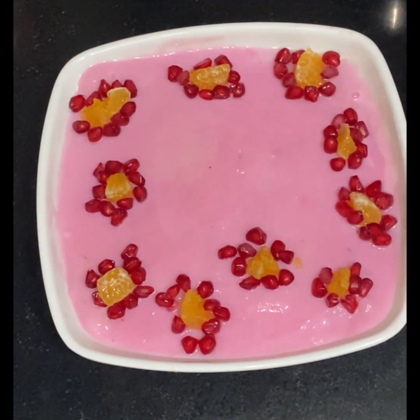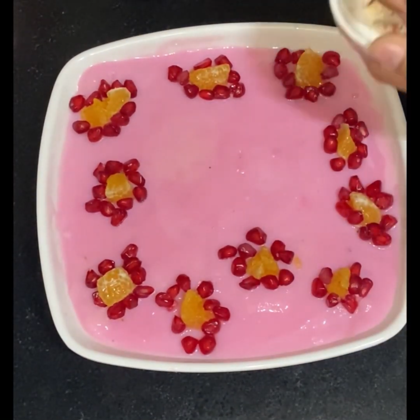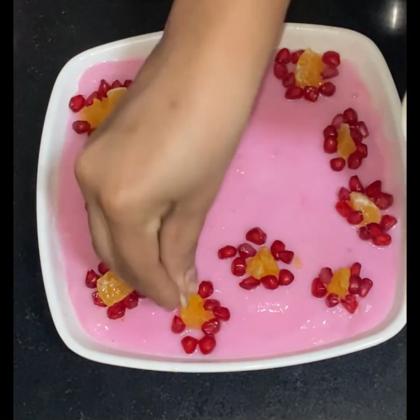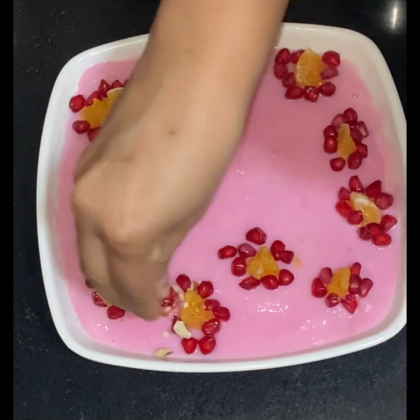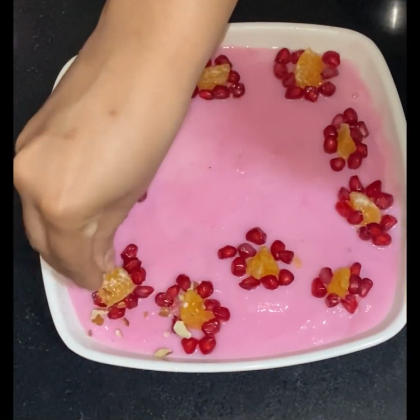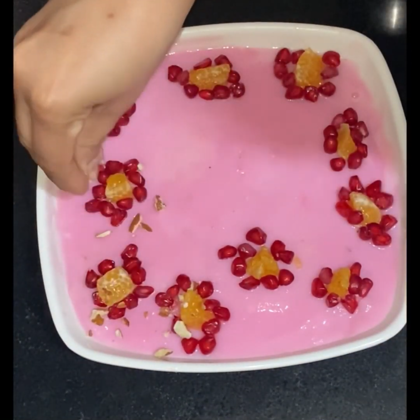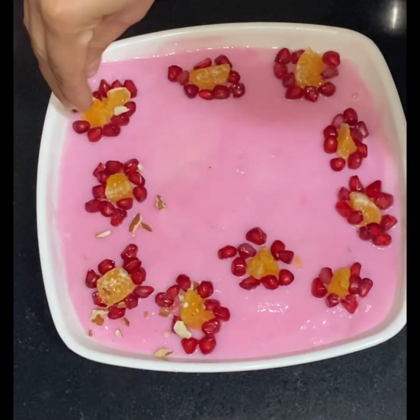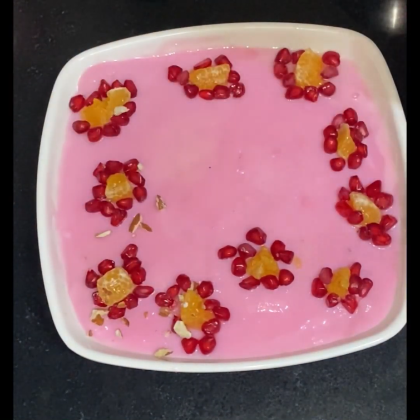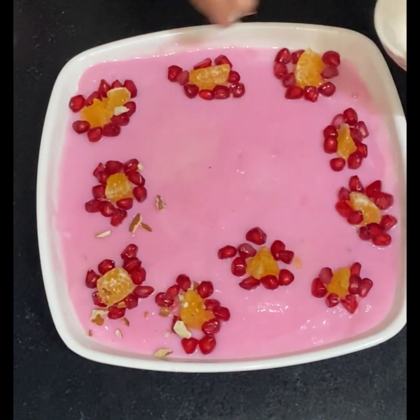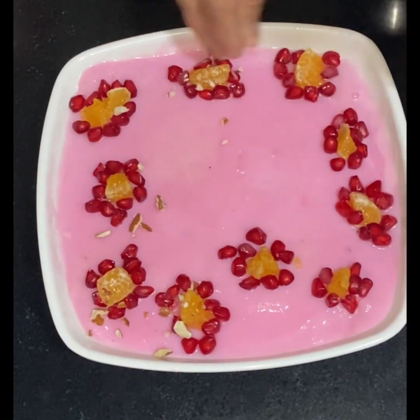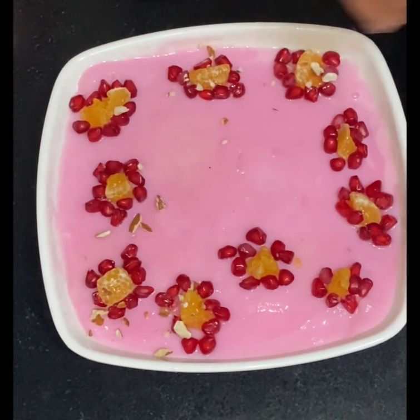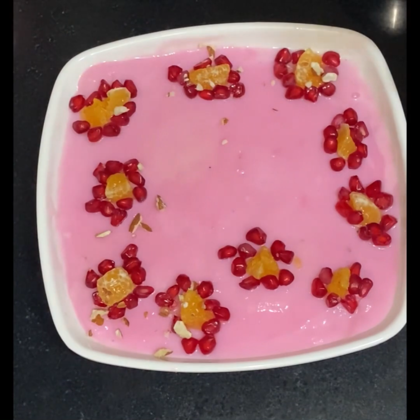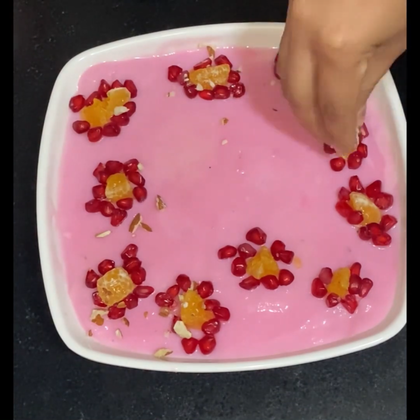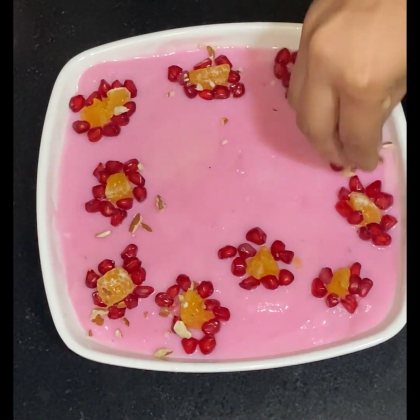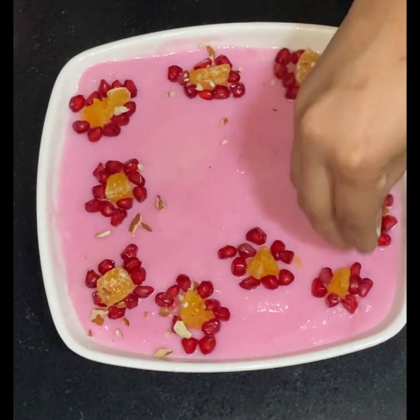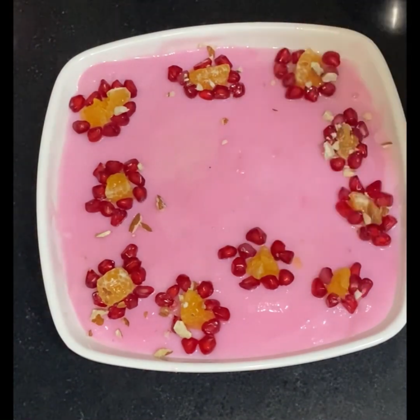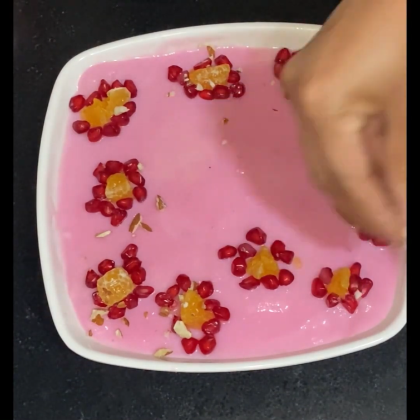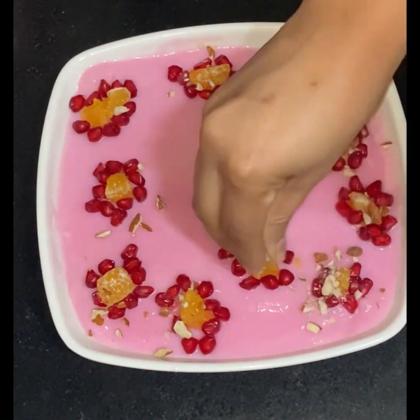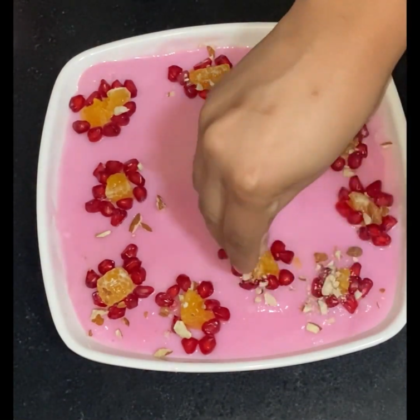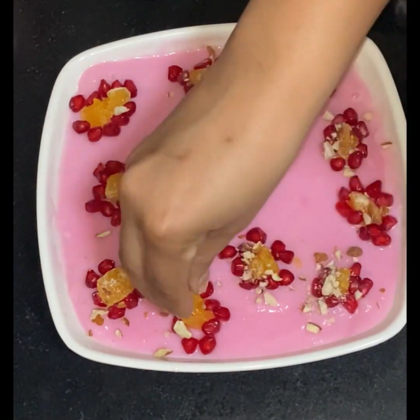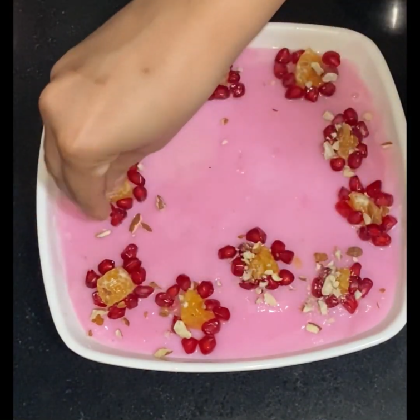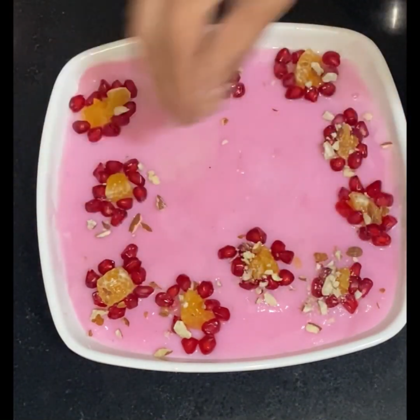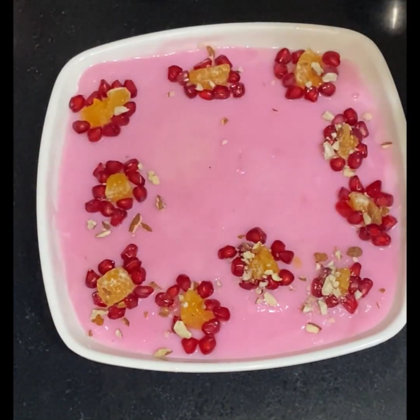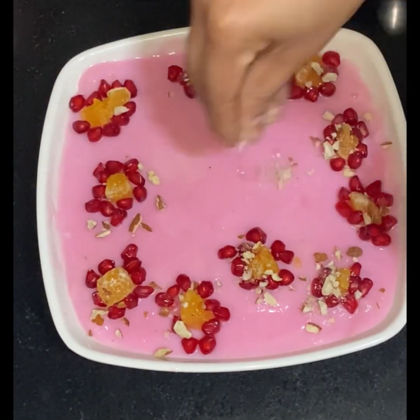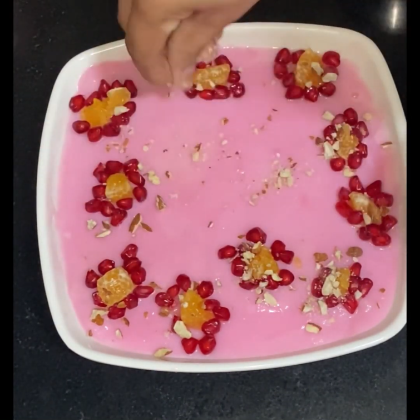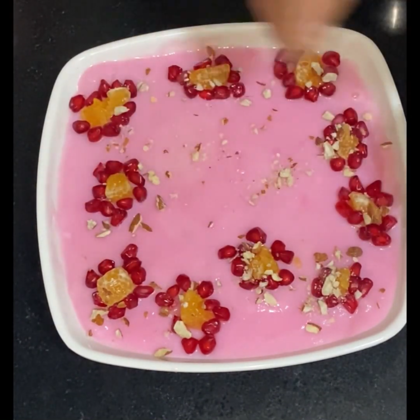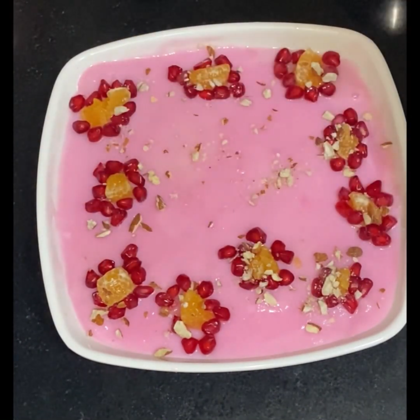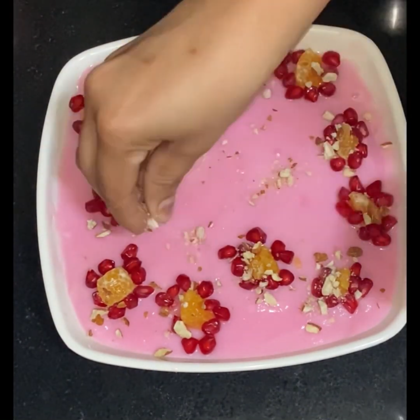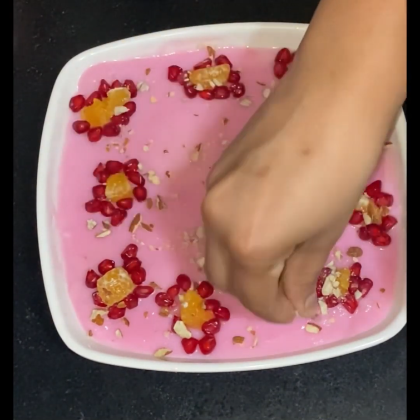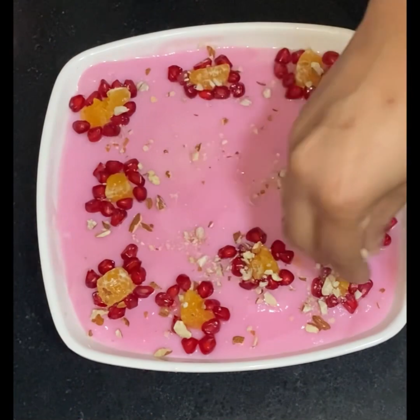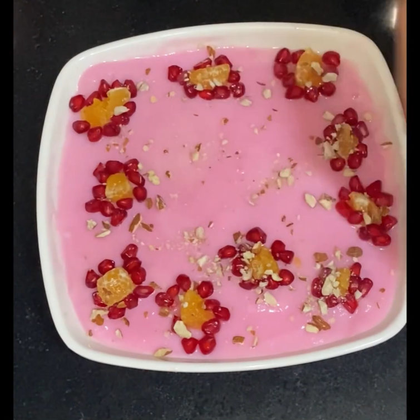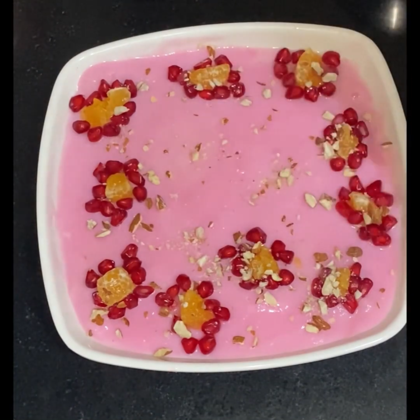Our bread custard pudding is ready. The pudding is so easy and tasty. I made this custard pudding to surprise my husband.